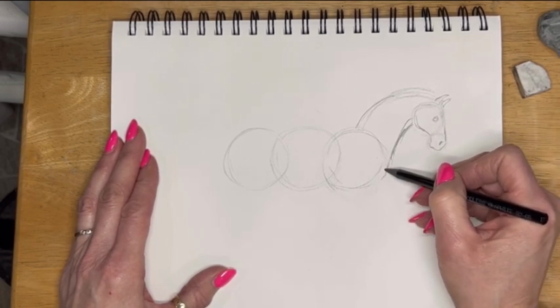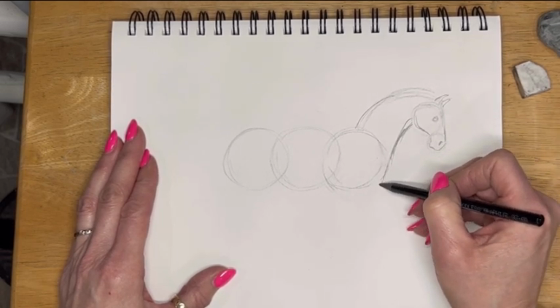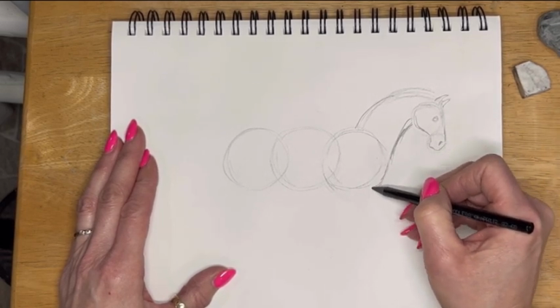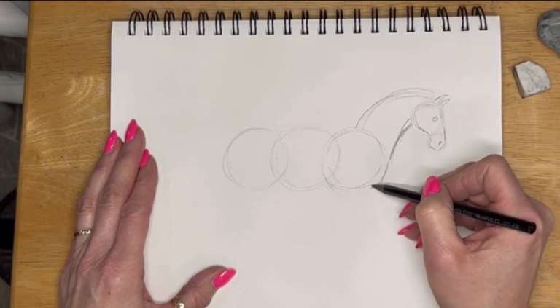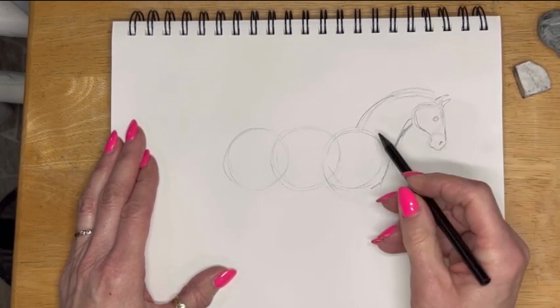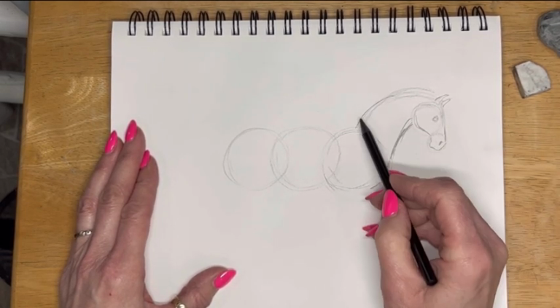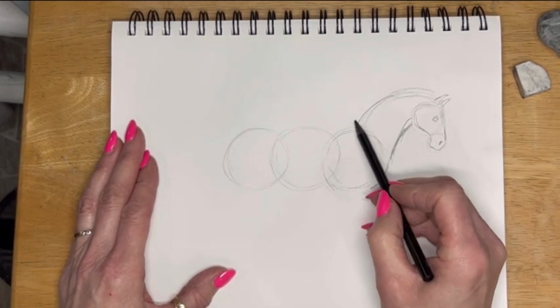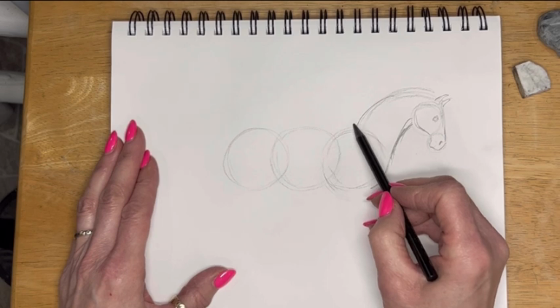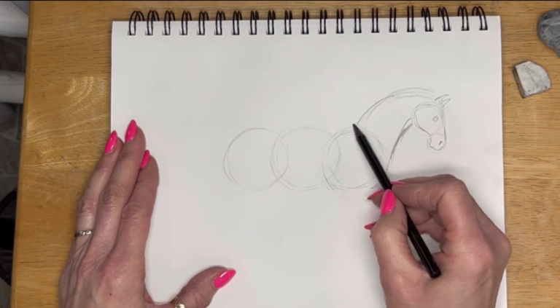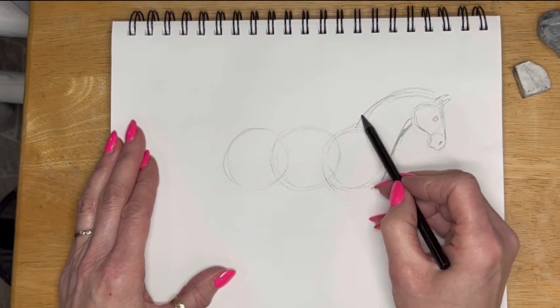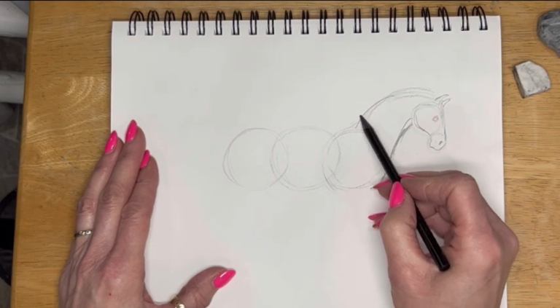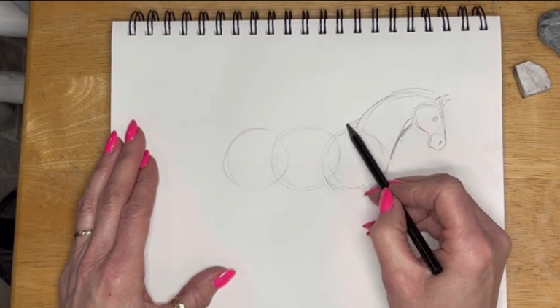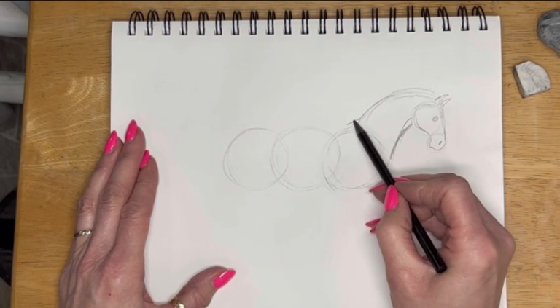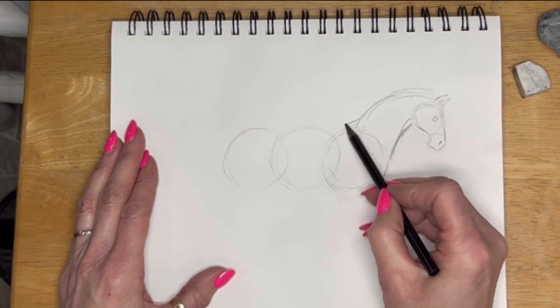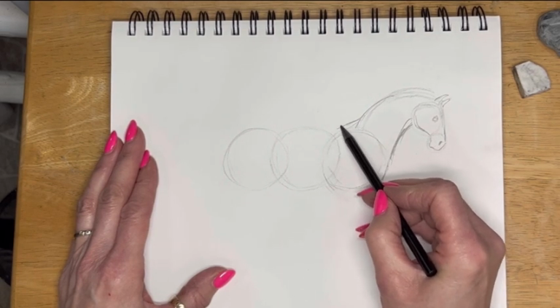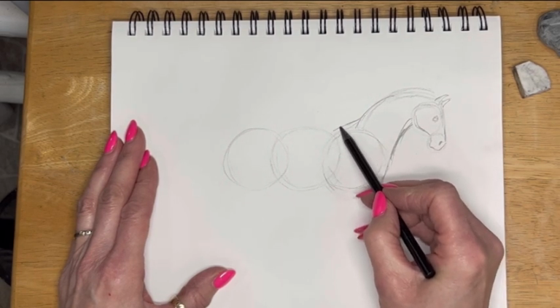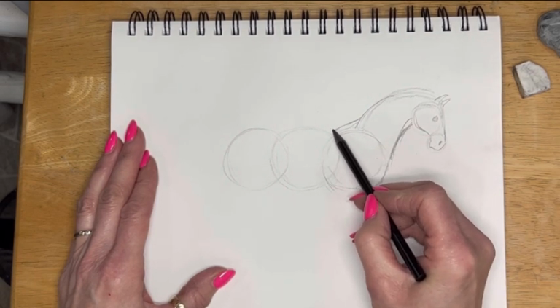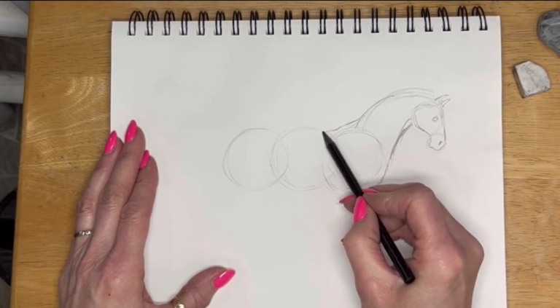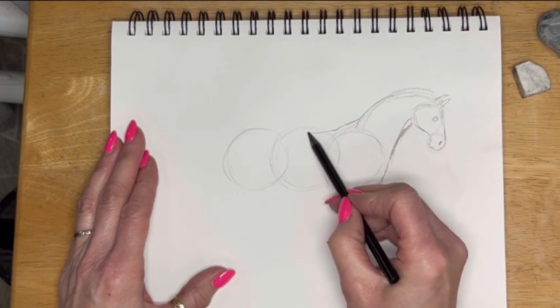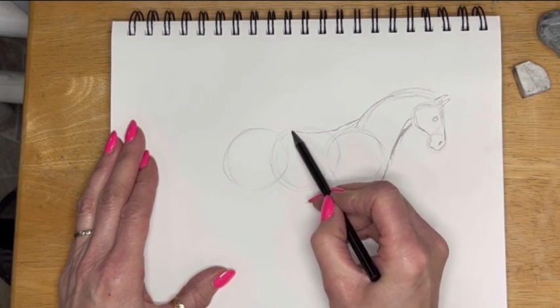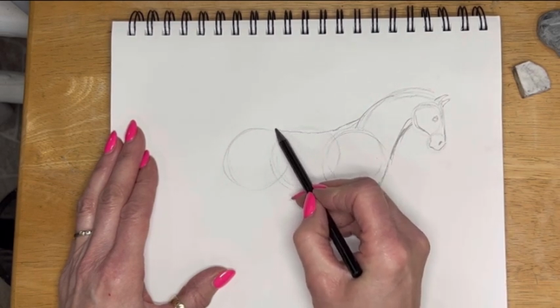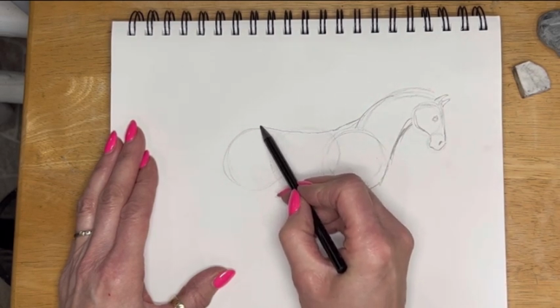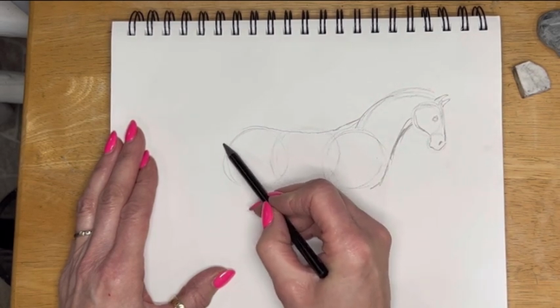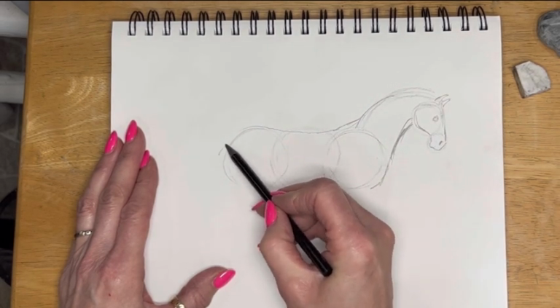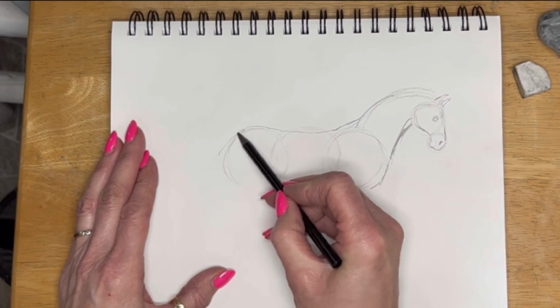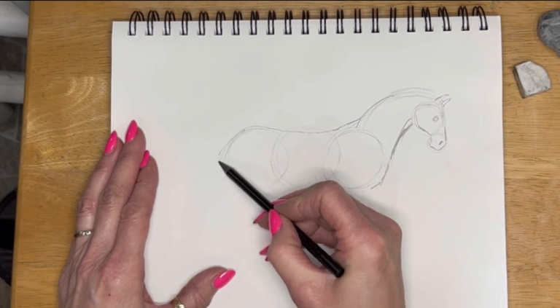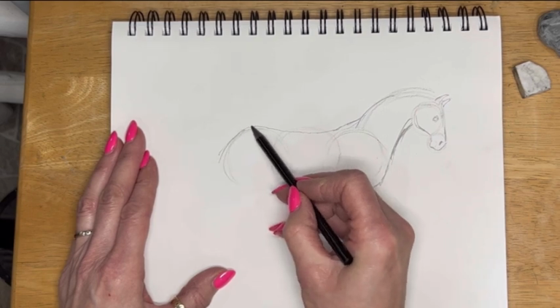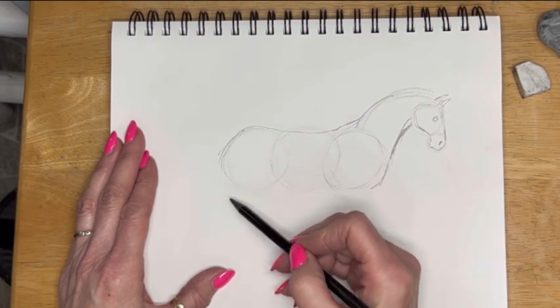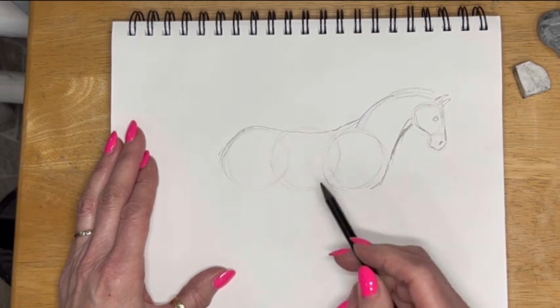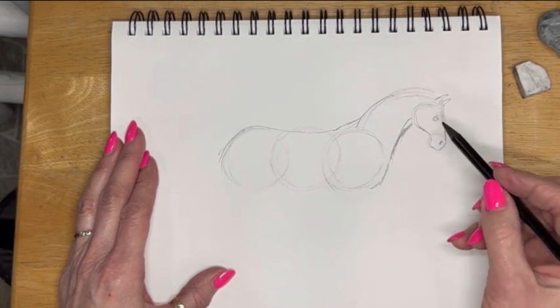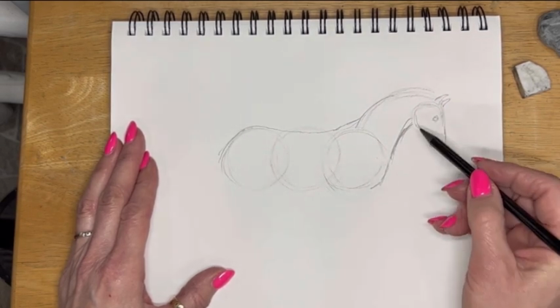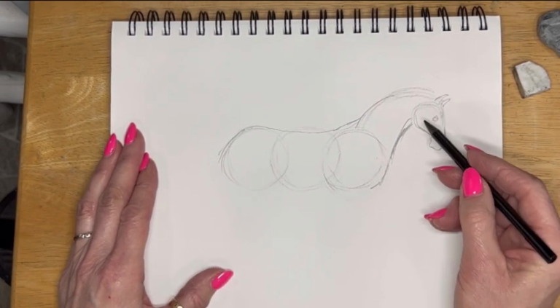I'm going to come down right here. Then I'm going to take from the withers, come down into its back, and there's its rump.